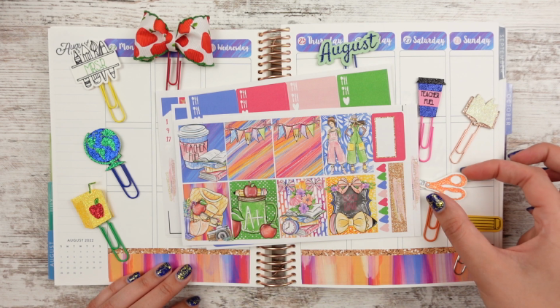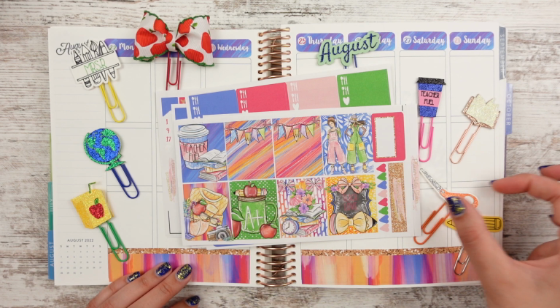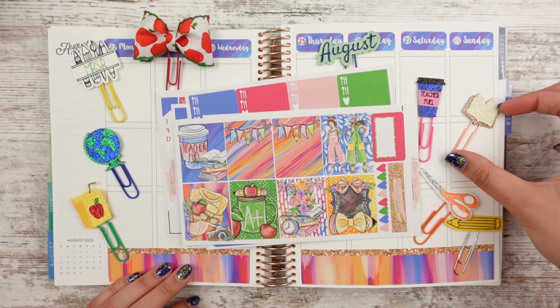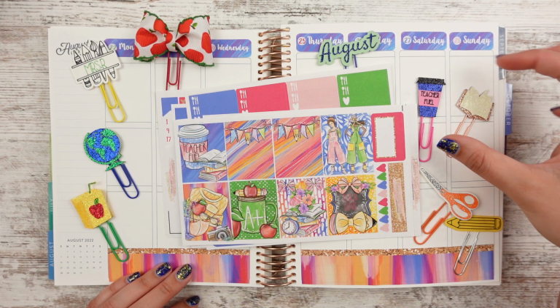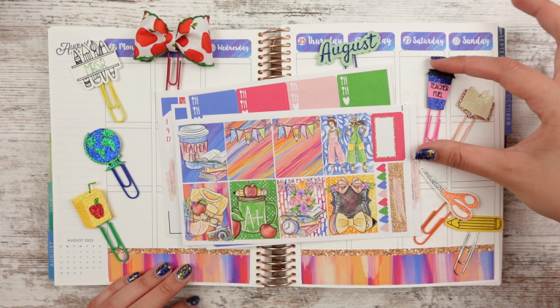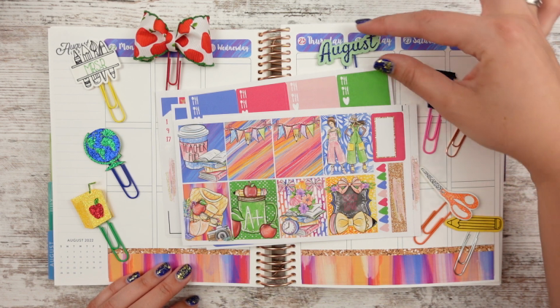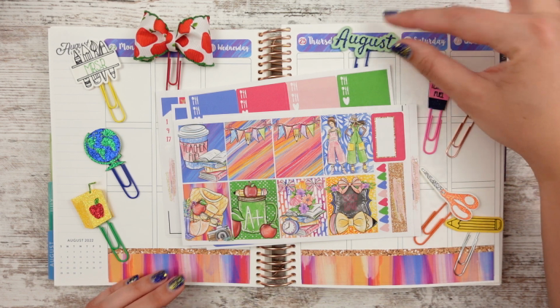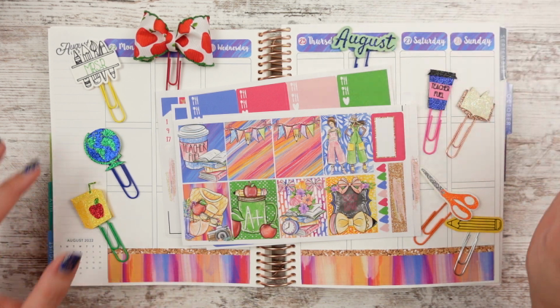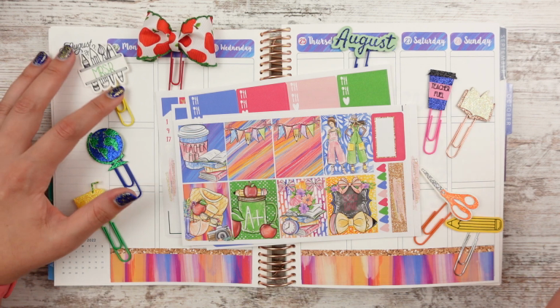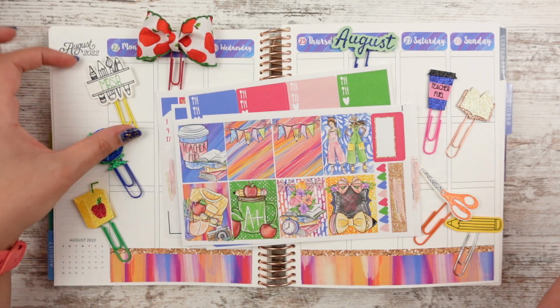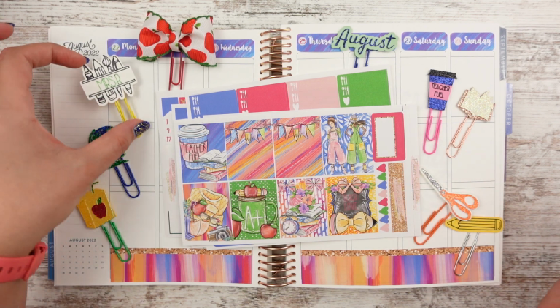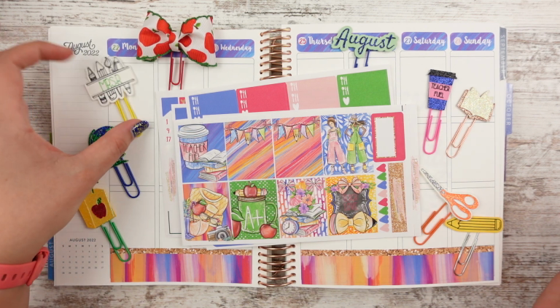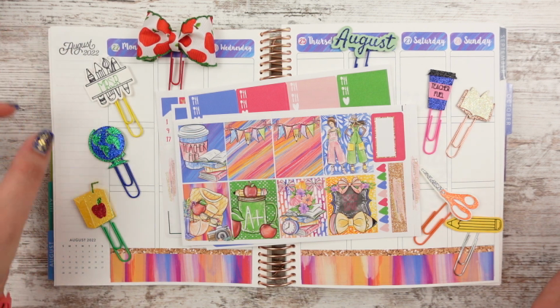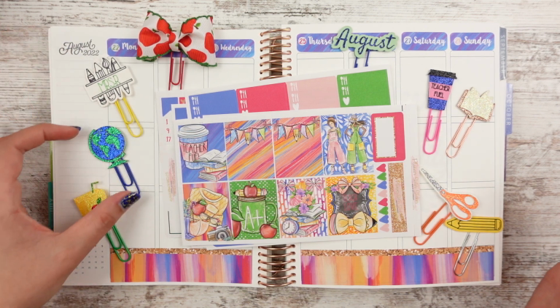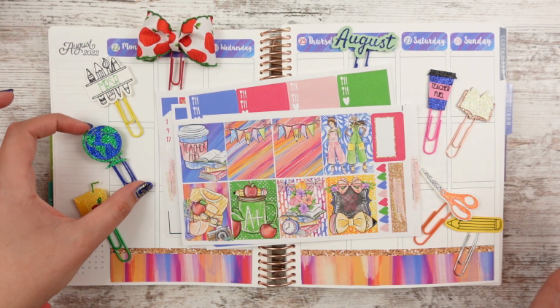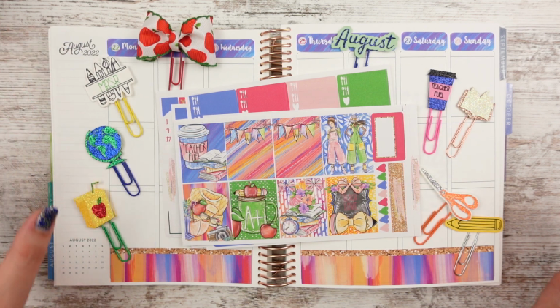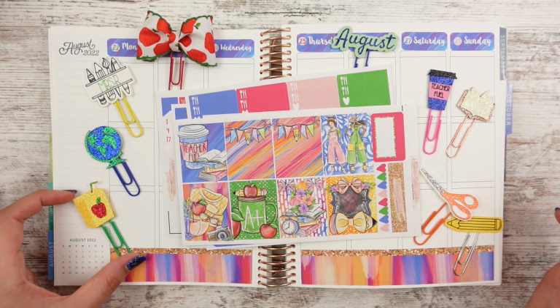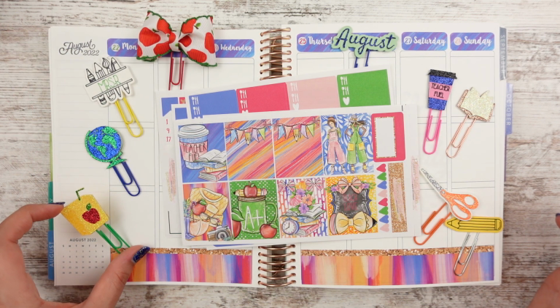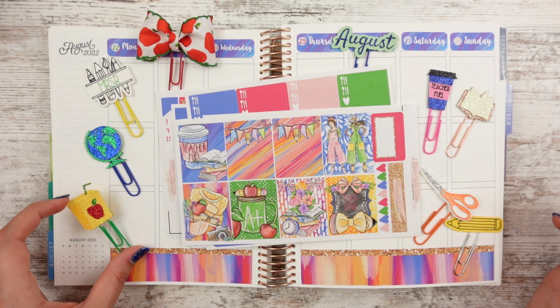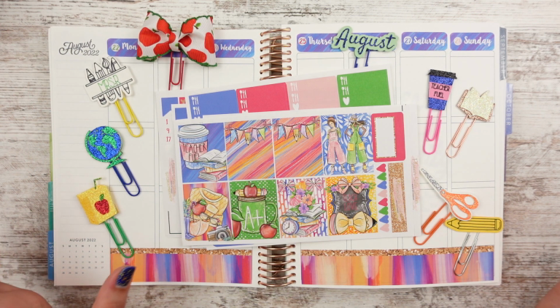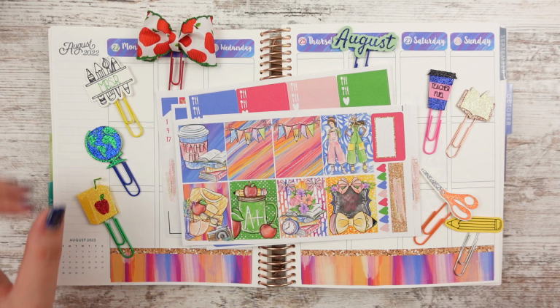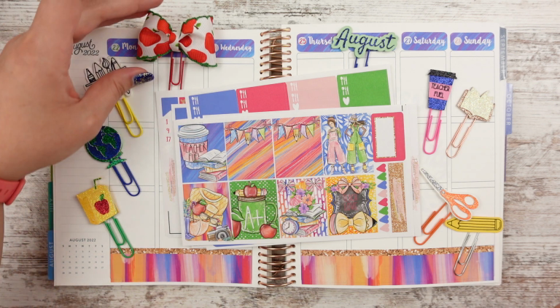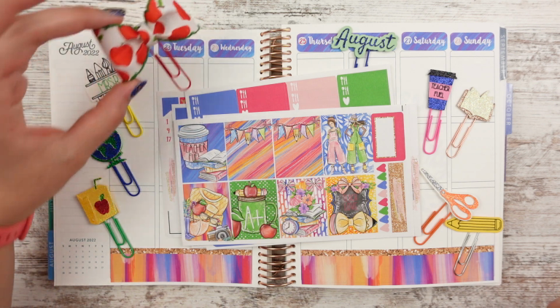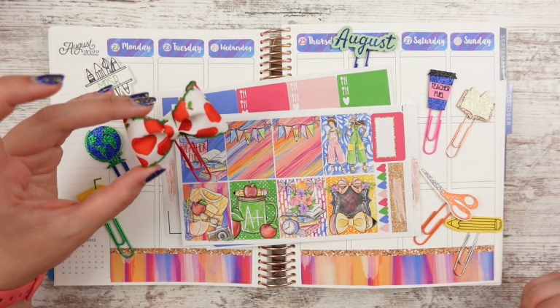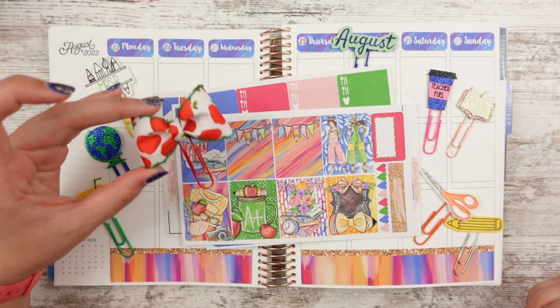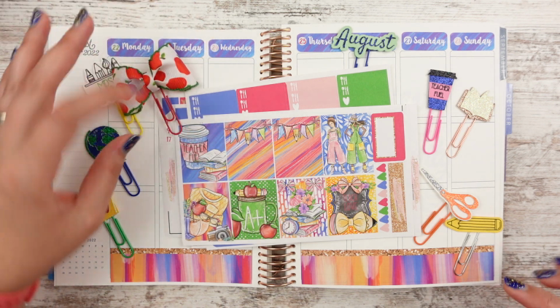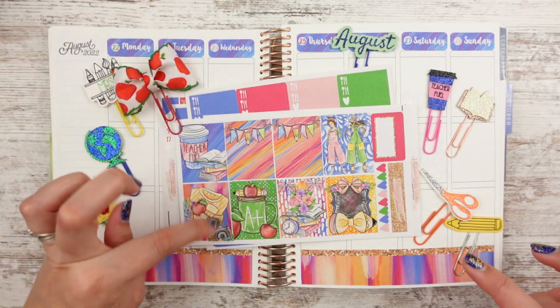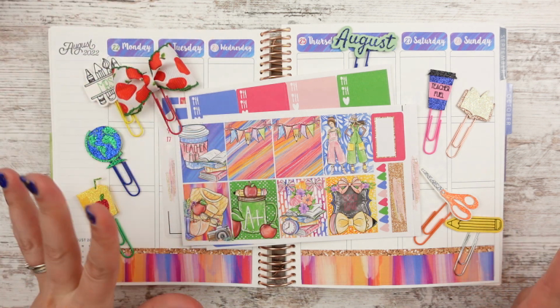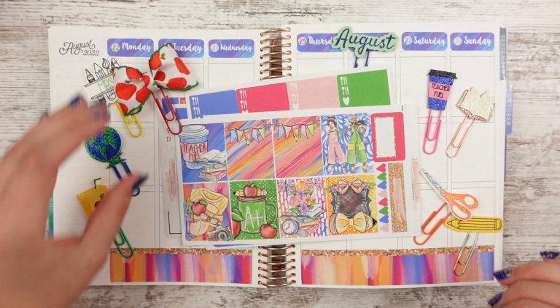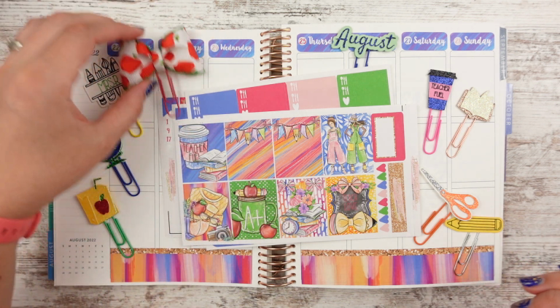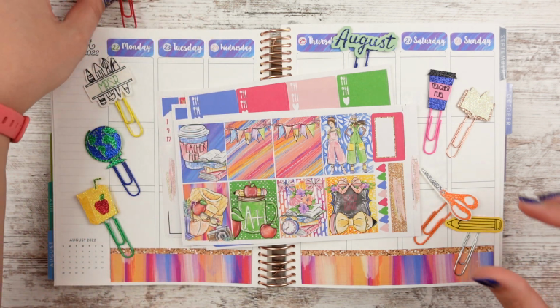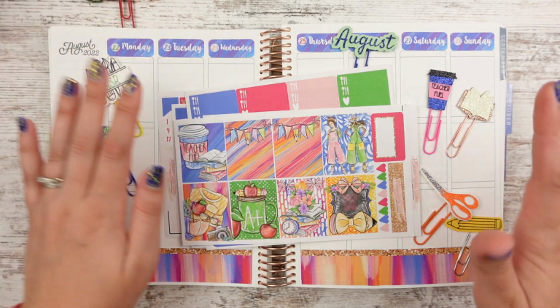I have my Fisker scissors, the book, the teacher fuel, the August, the custom teacher word clip, my globe, my little apple juice box, and my little apple bow — because there is a lot of apples going on. So let's go ahead and get started.